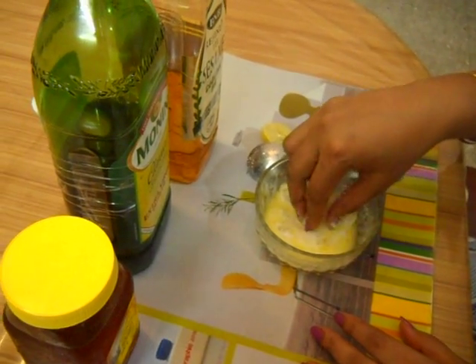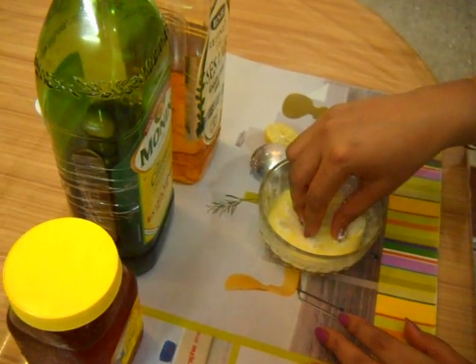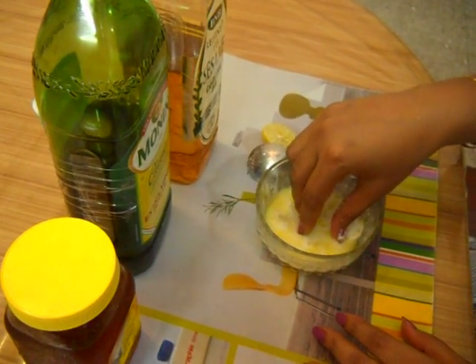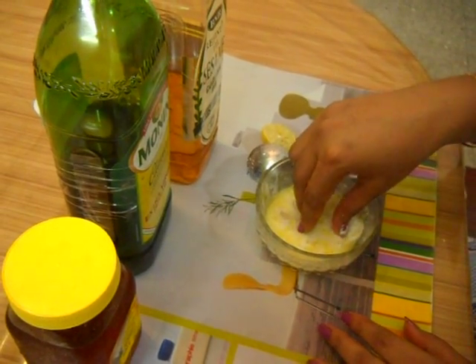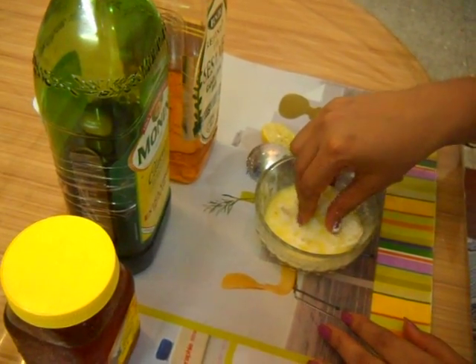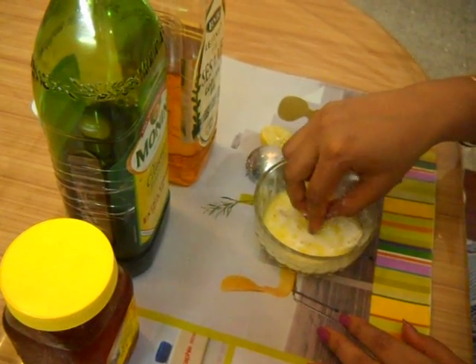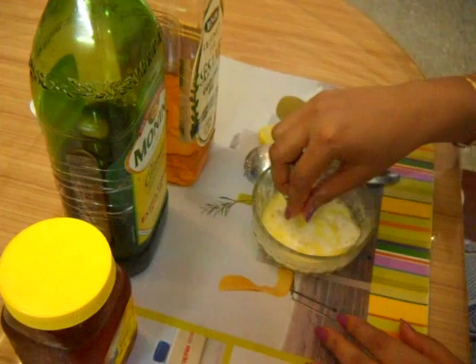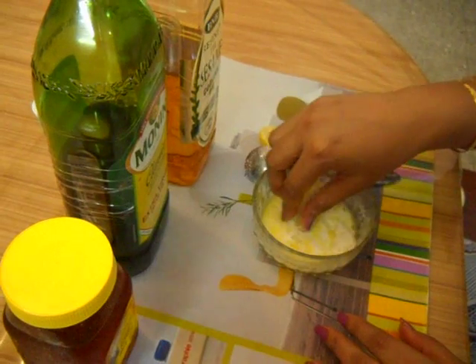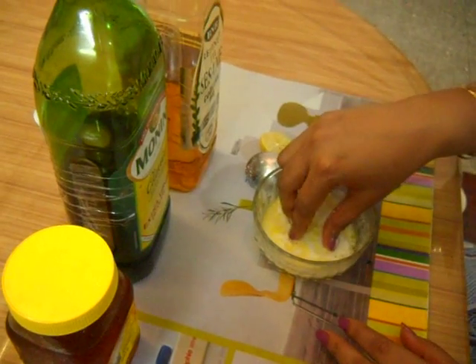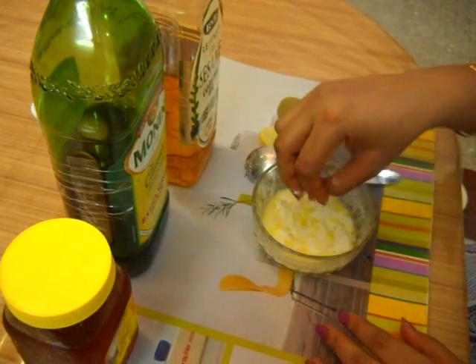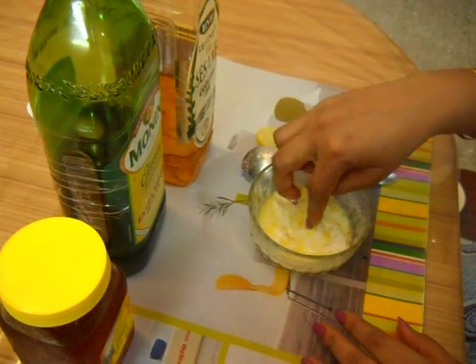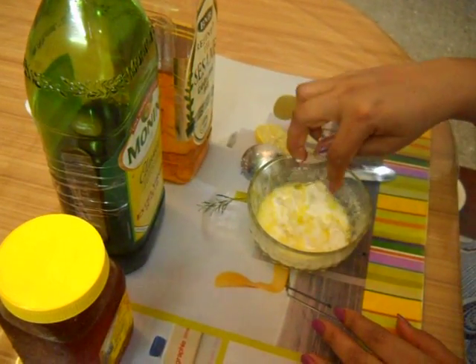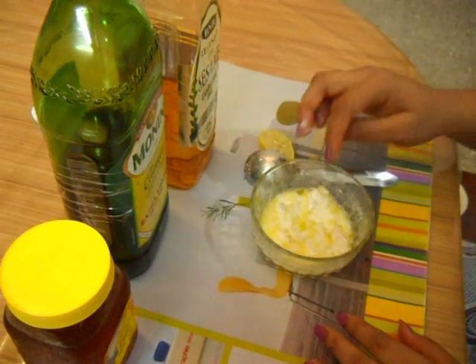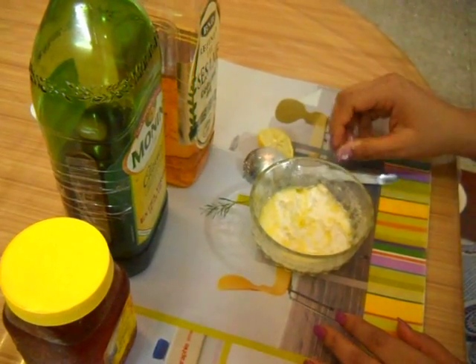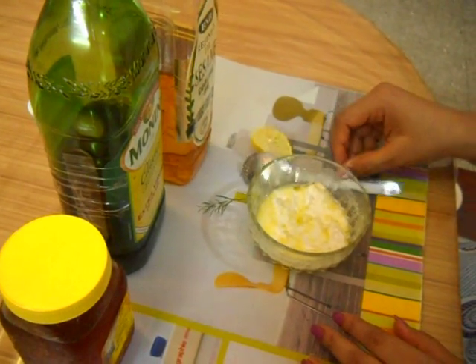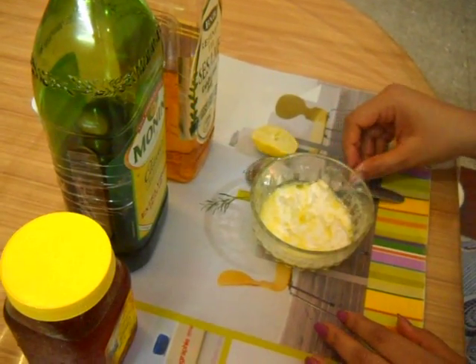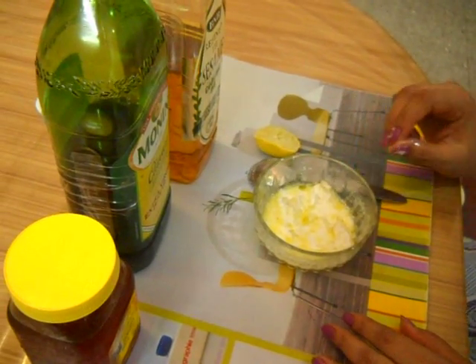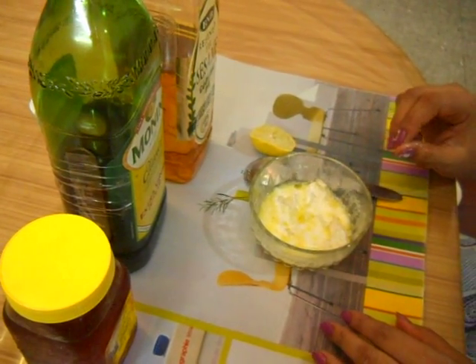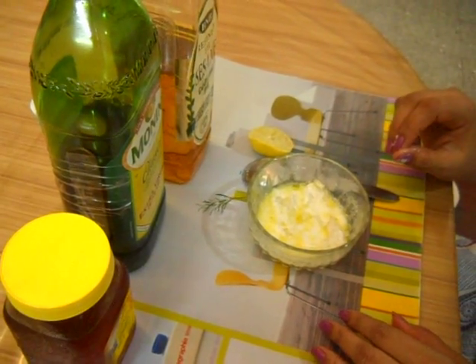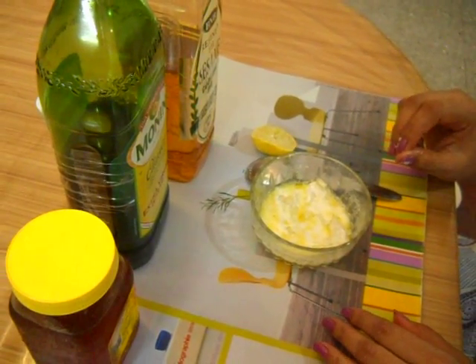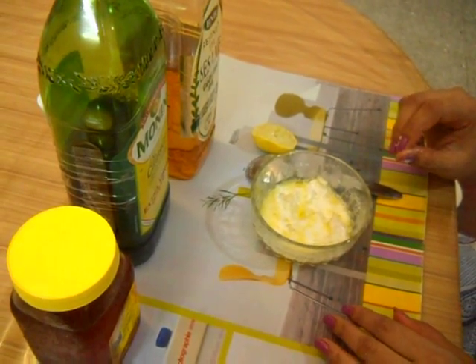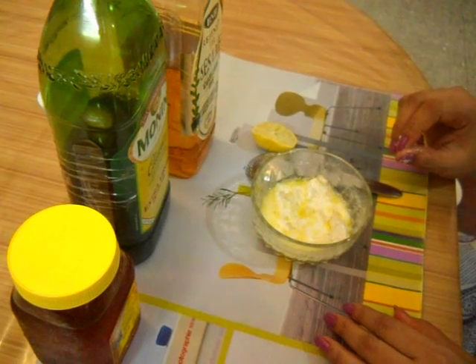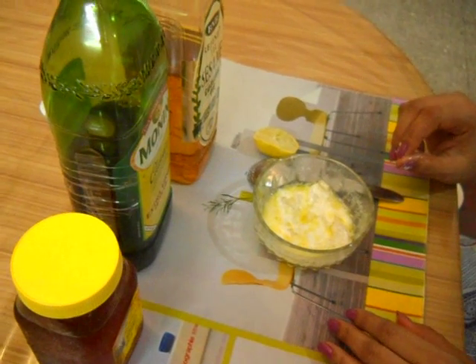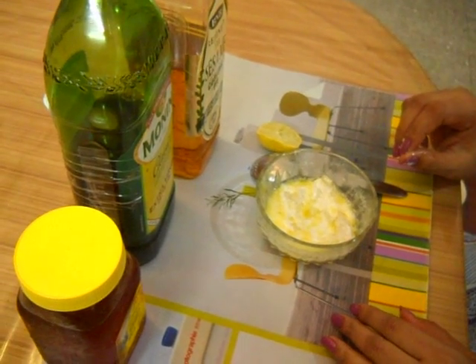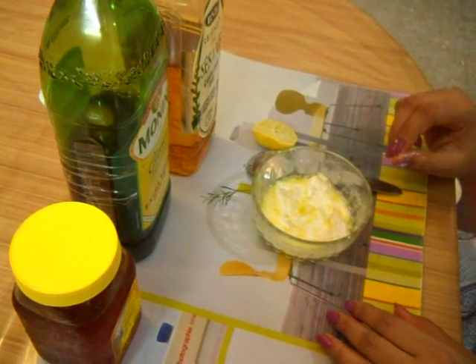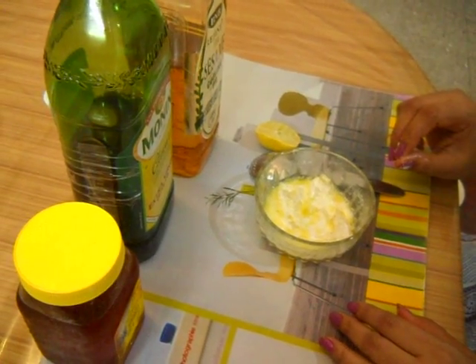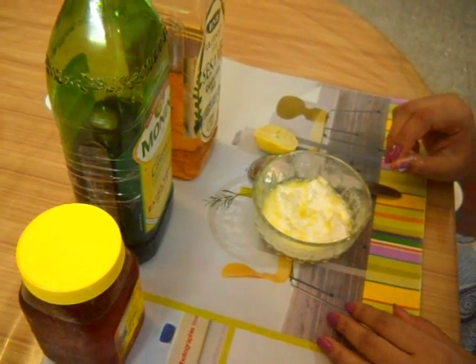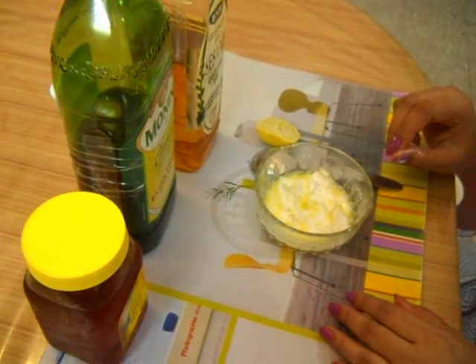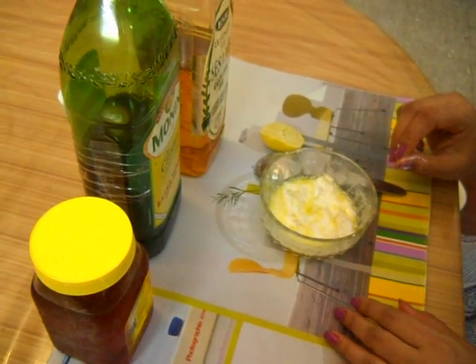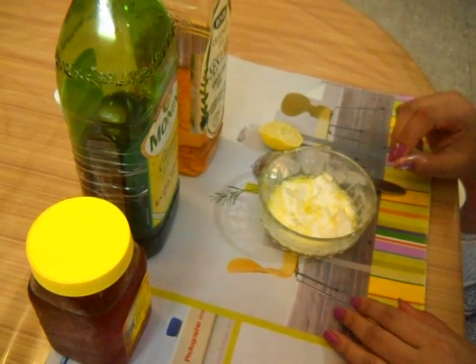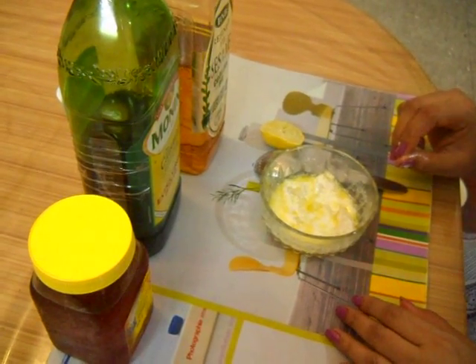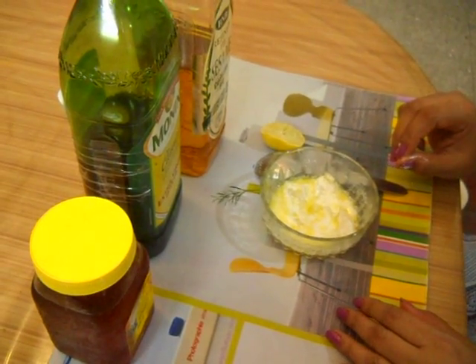Use this pack regularly for at least 4 days a week and you can see the difference. The skin will start glowing and the aging problem will go away.